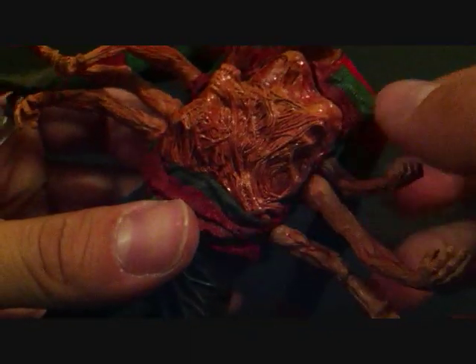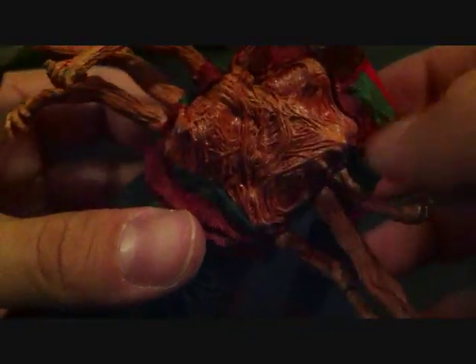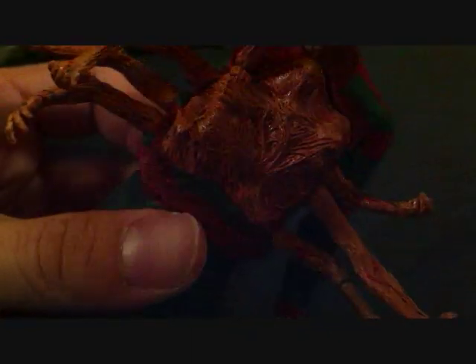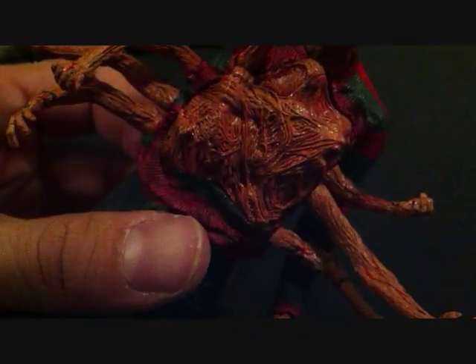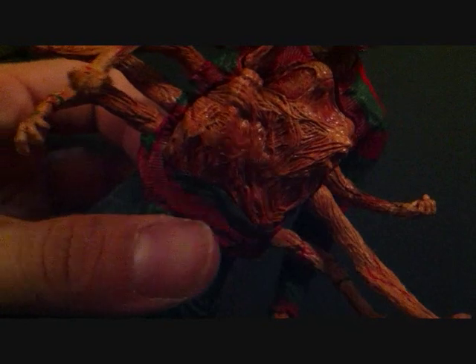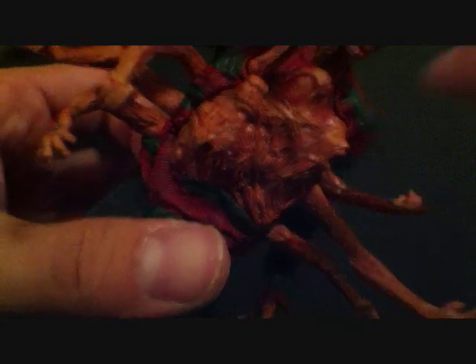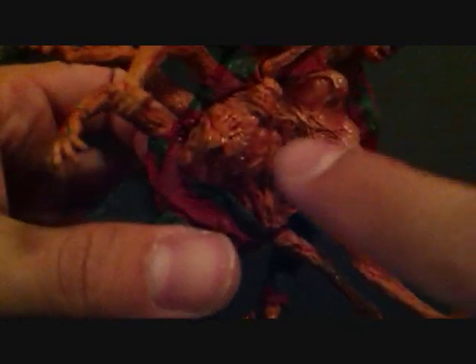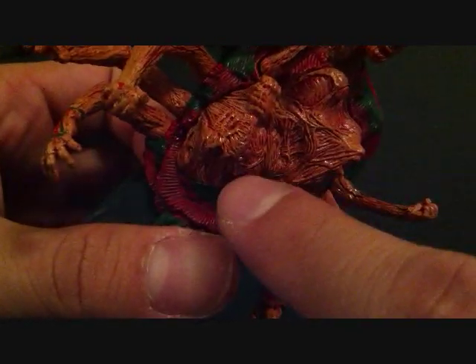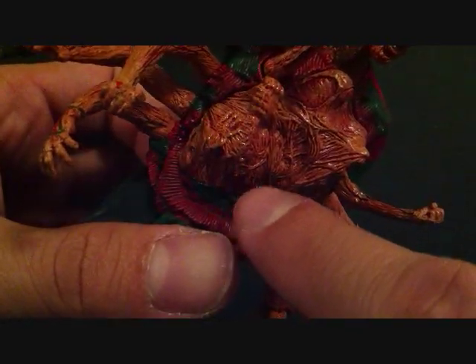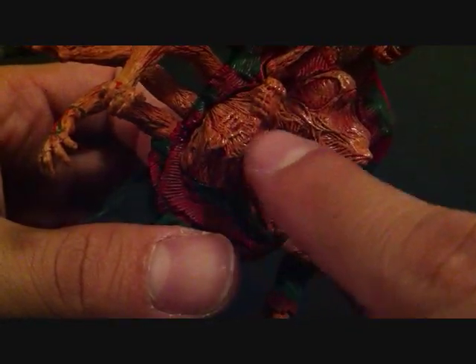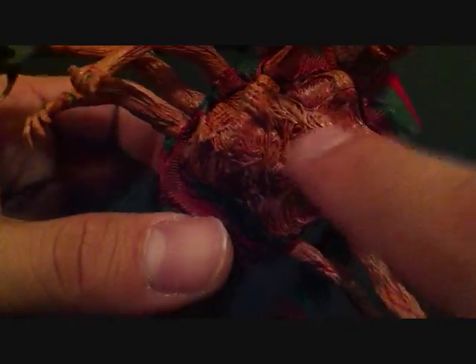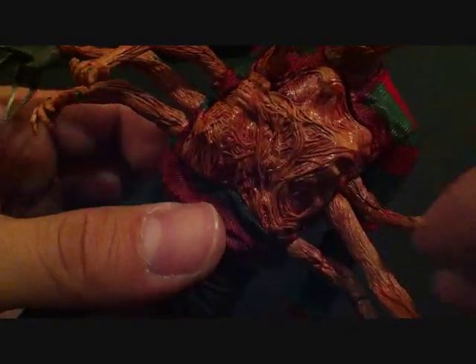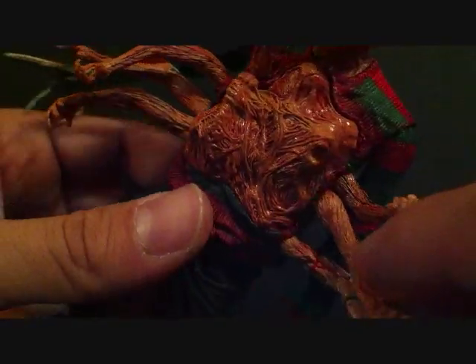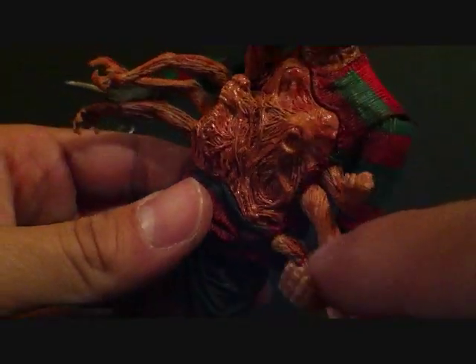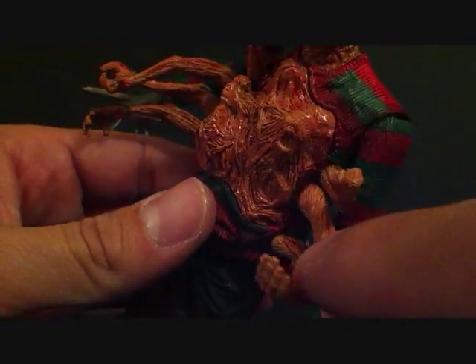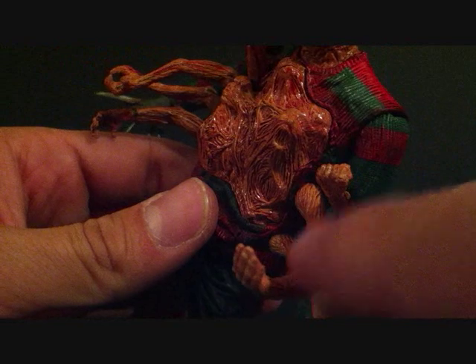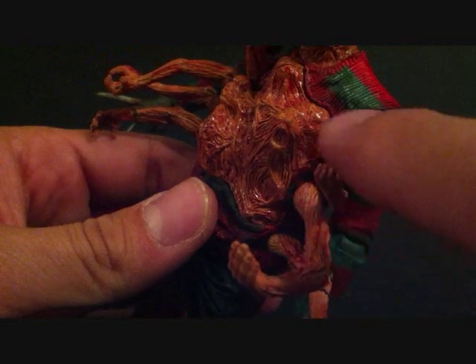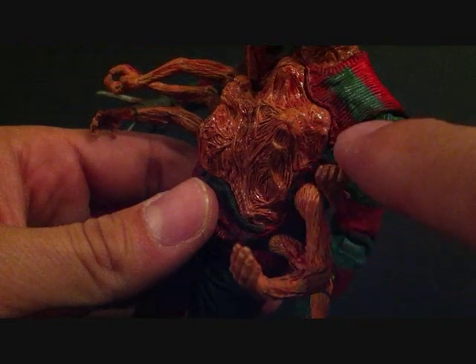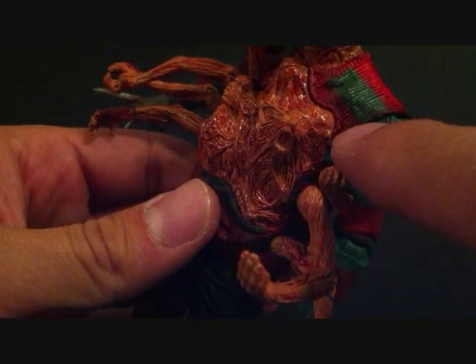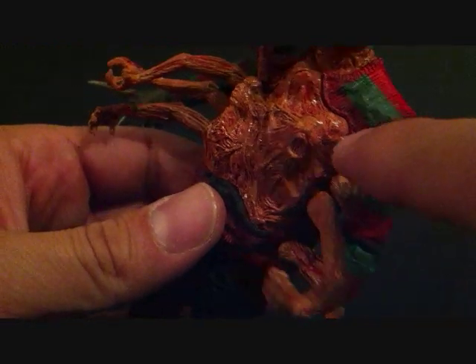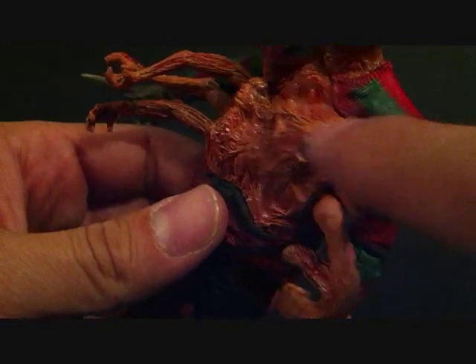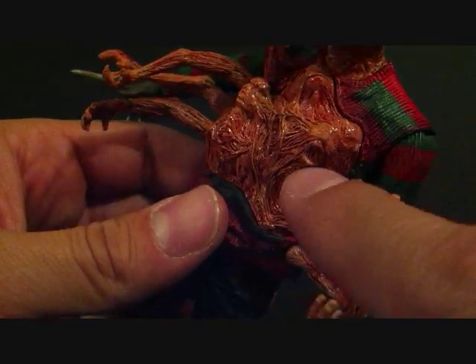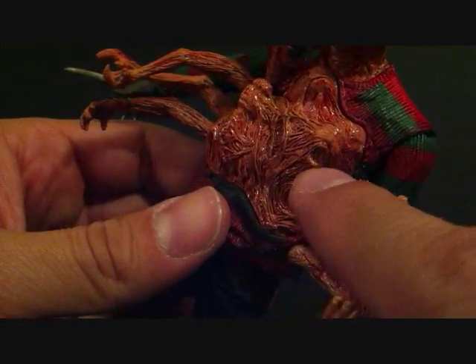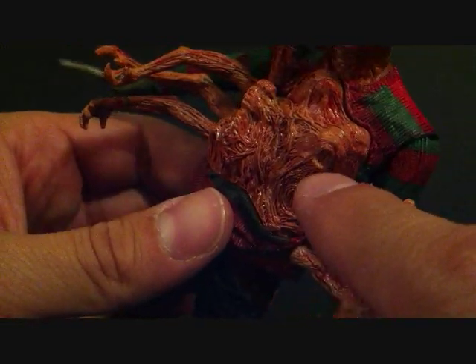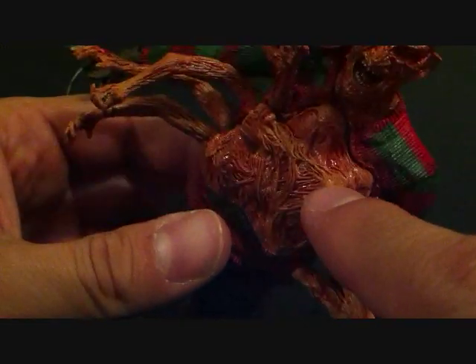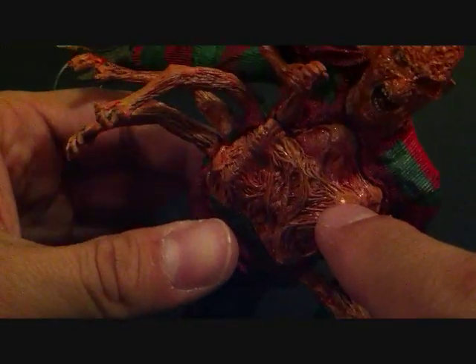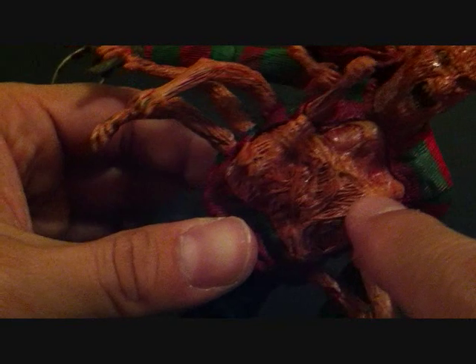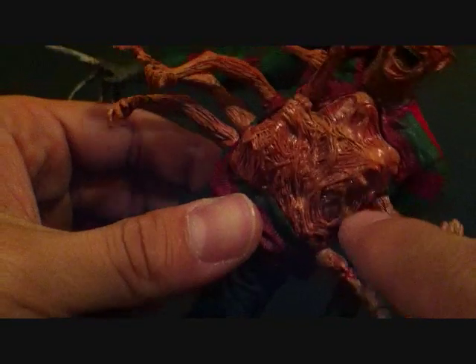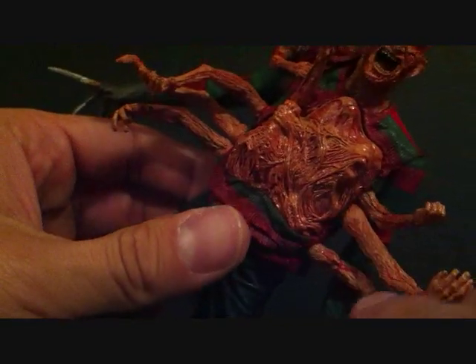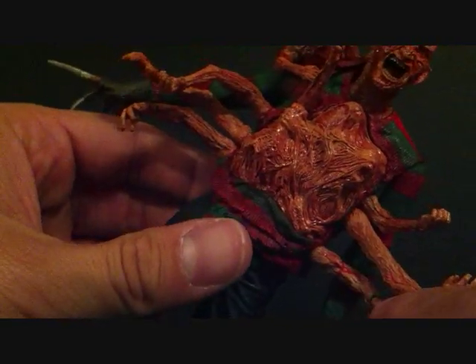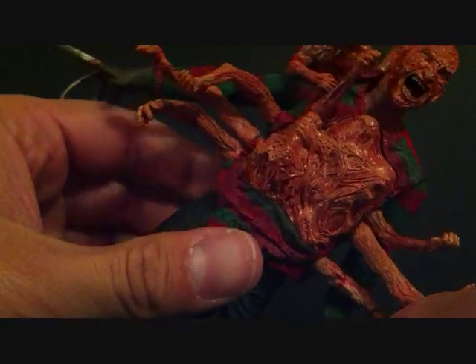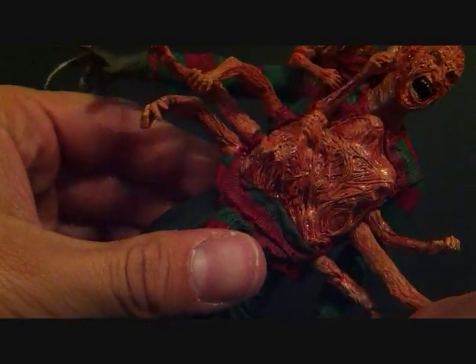You can see the trapped souls he has trying to come out. You can make out a face there. Really nice.